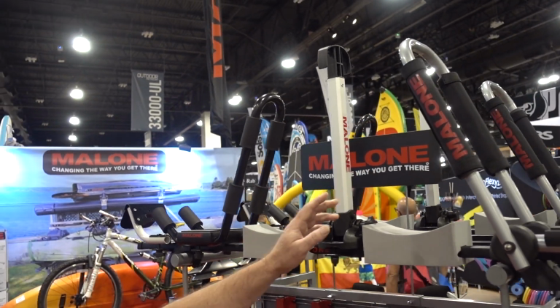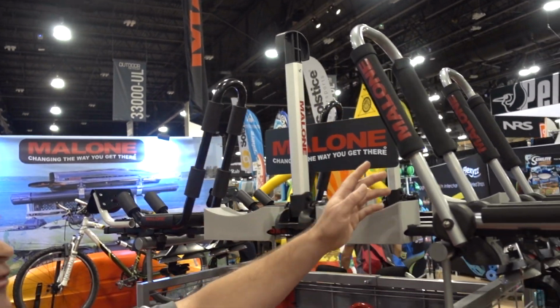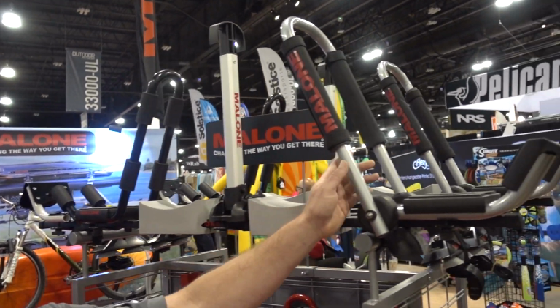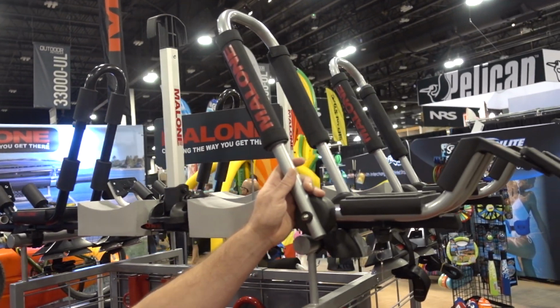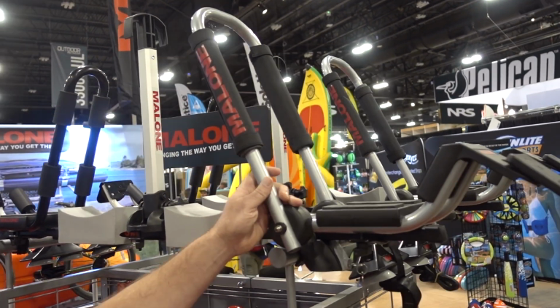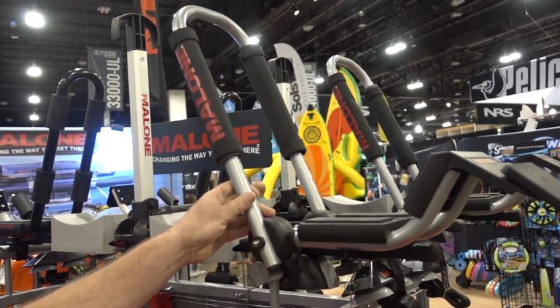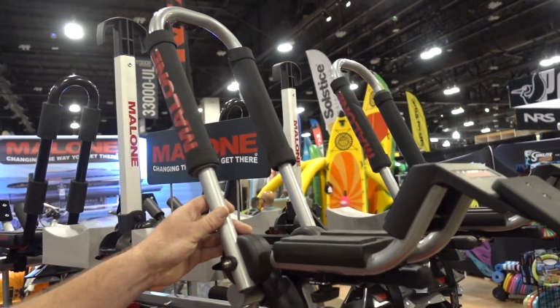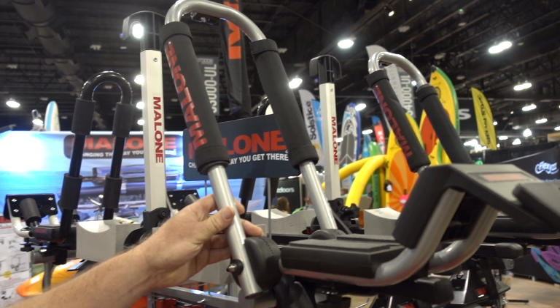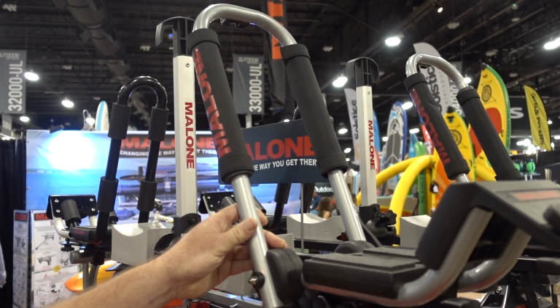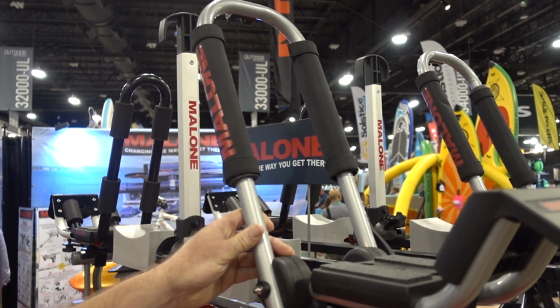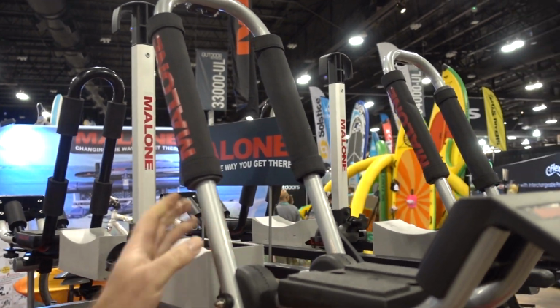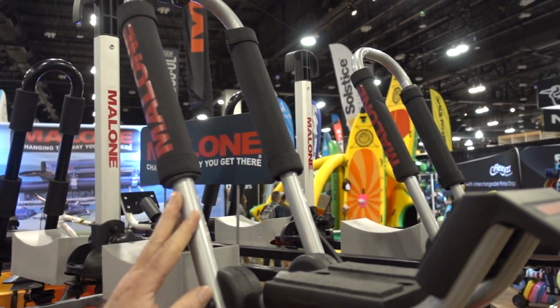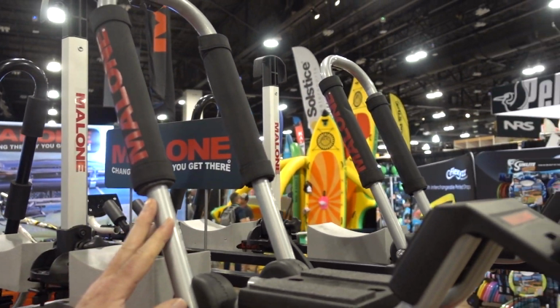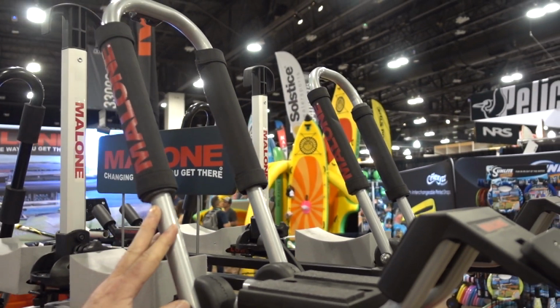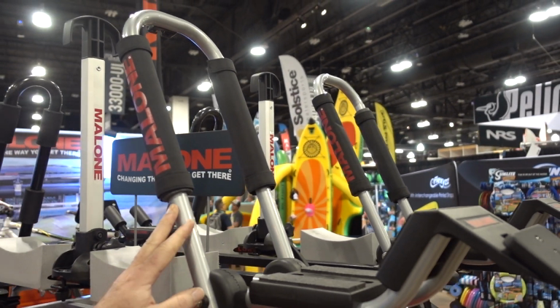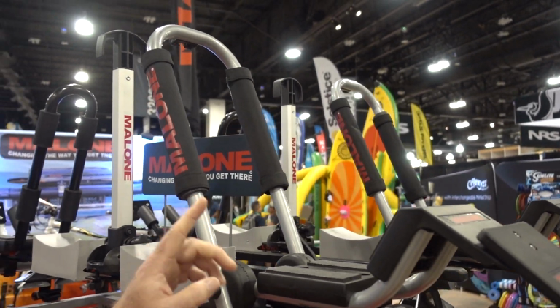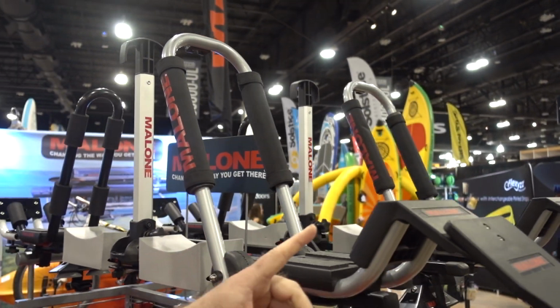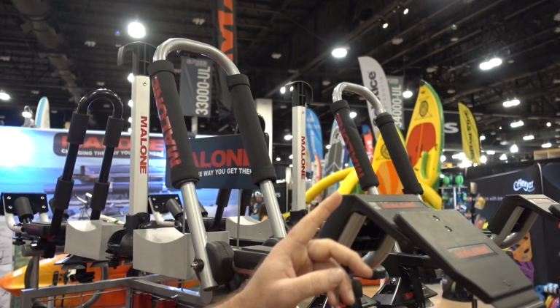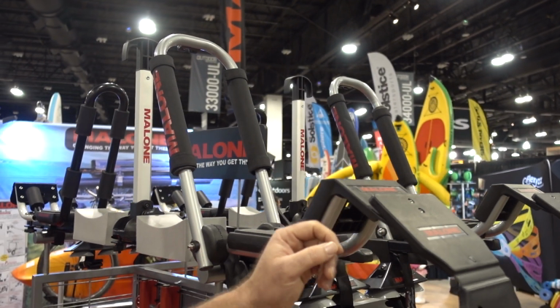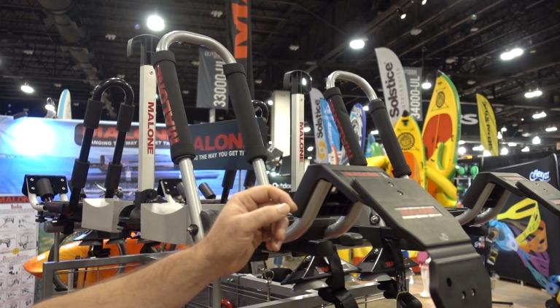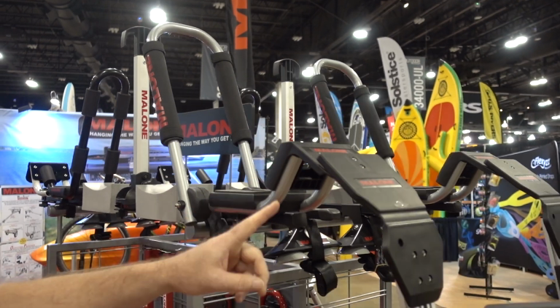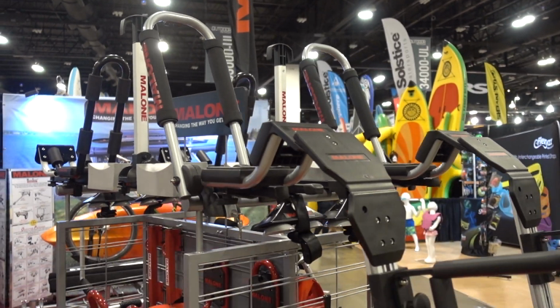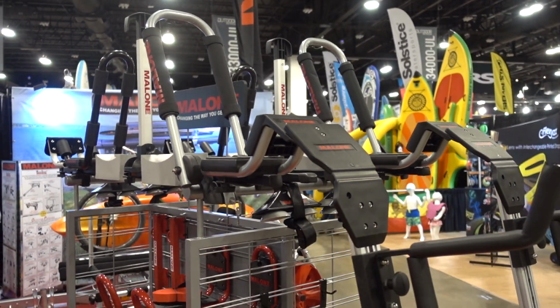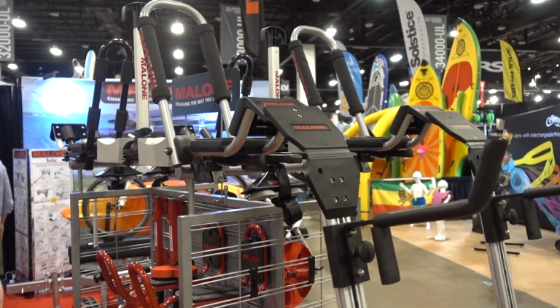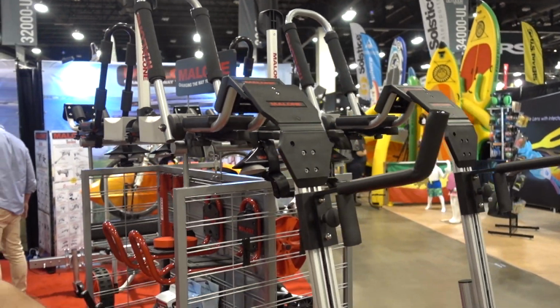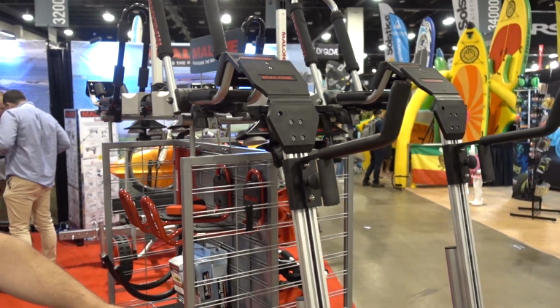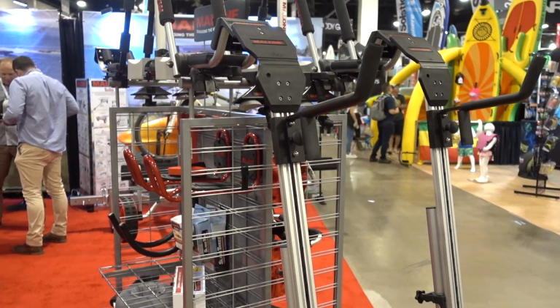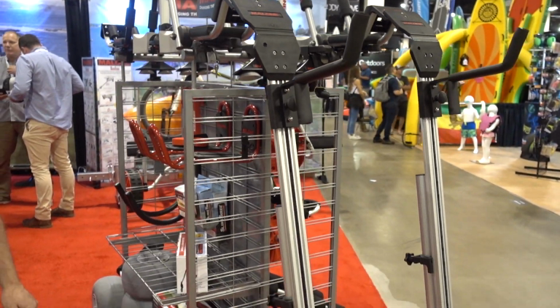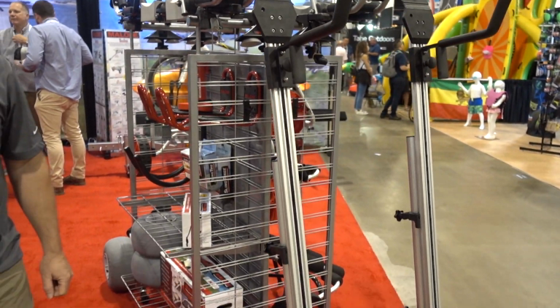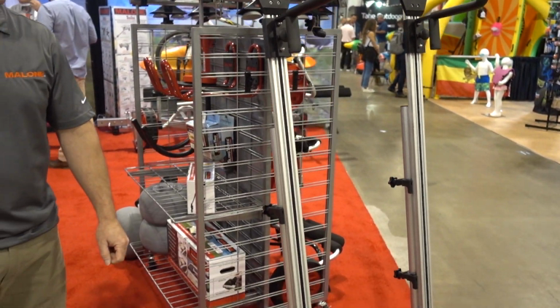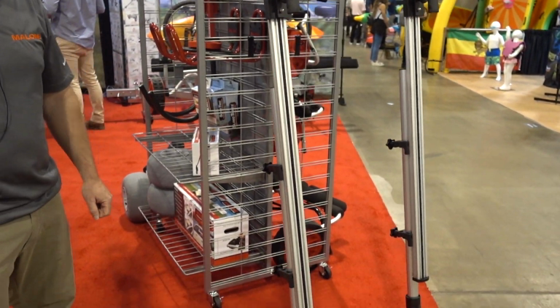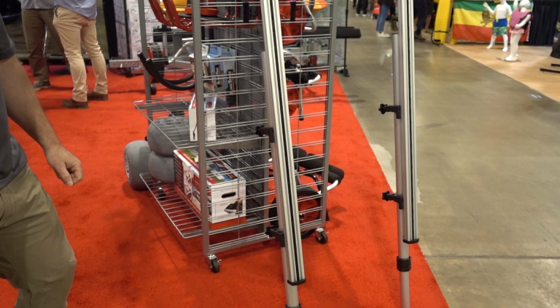Here's our fold-down J-cradle called the Downloader. This is a real neat unit. This does work in conjunction with our load assist called the Telos XL, to help you get a boat up on the side of your vehicle.